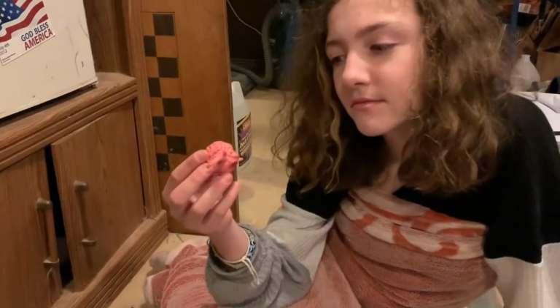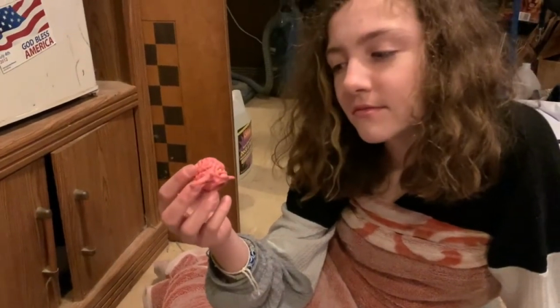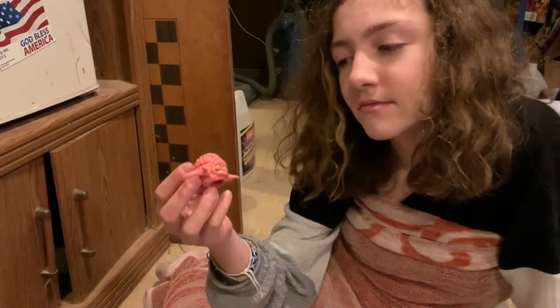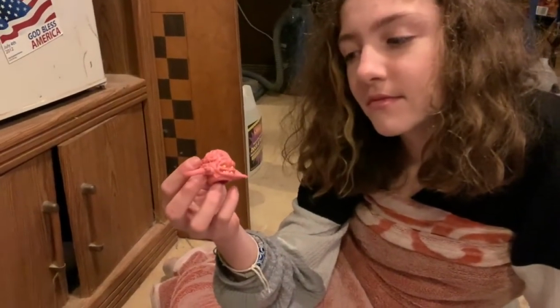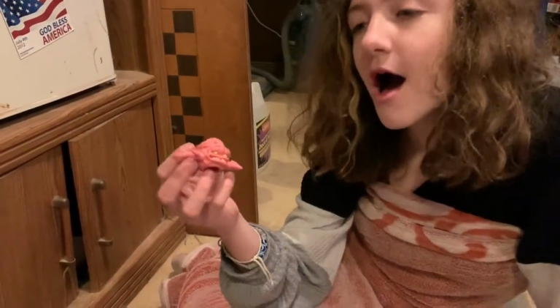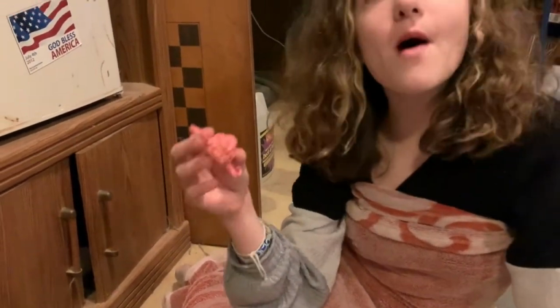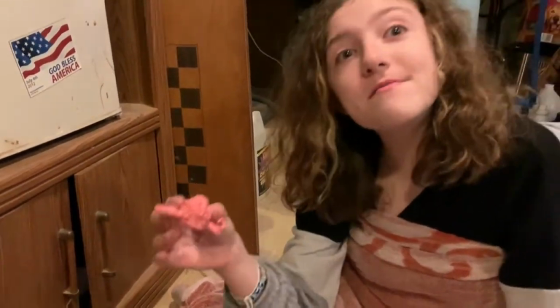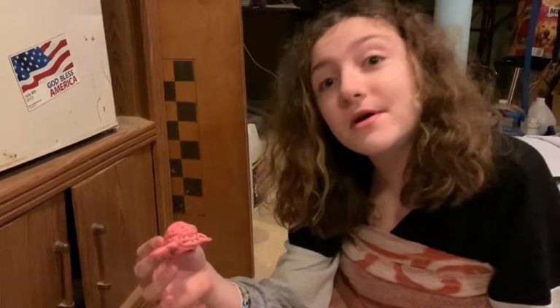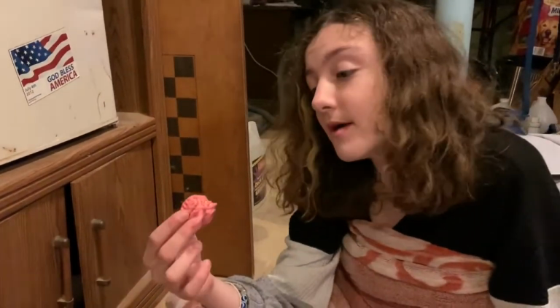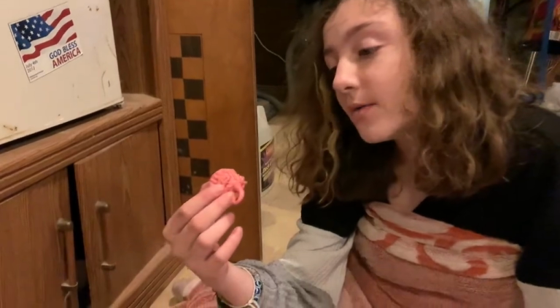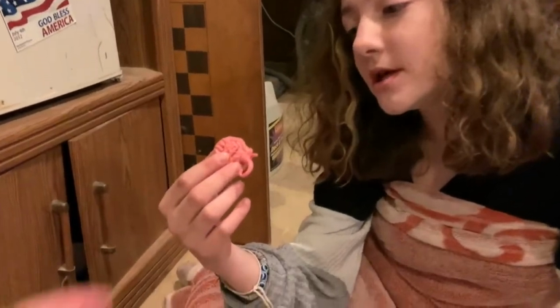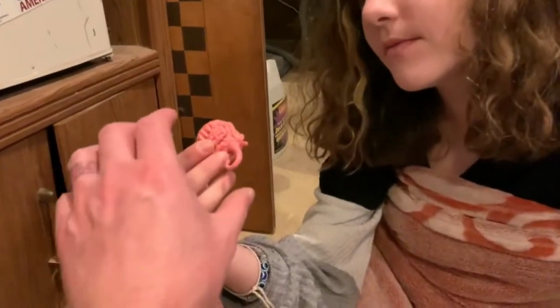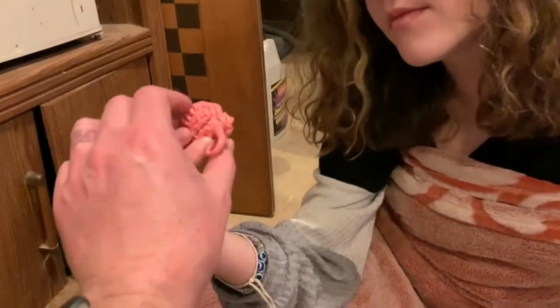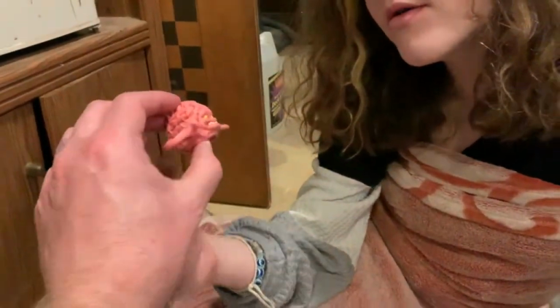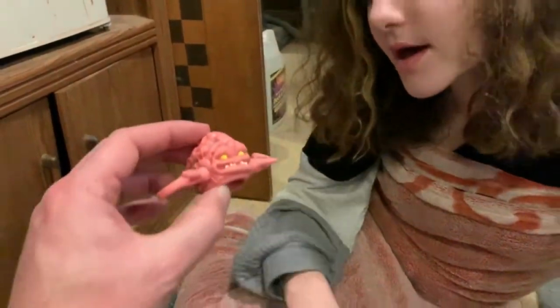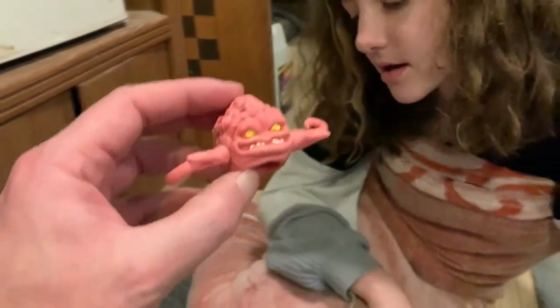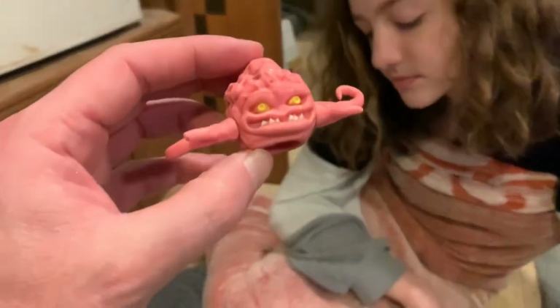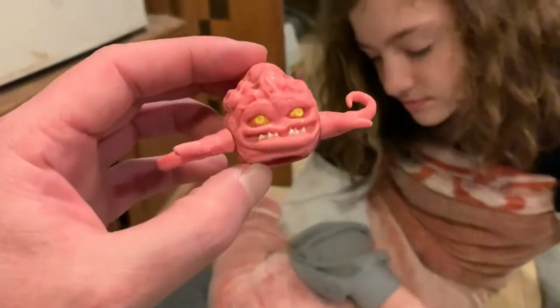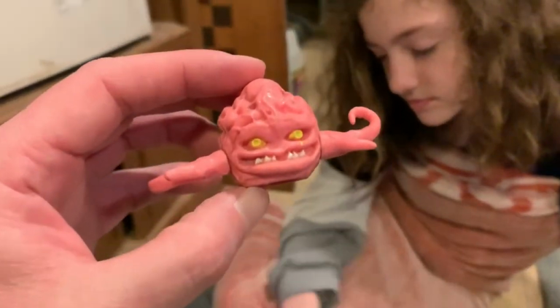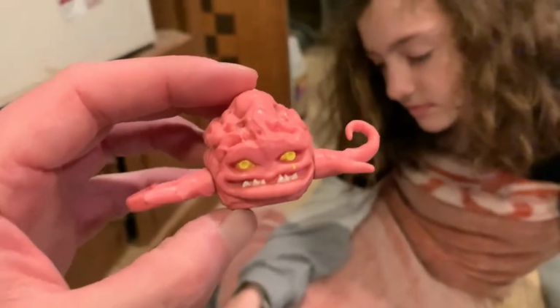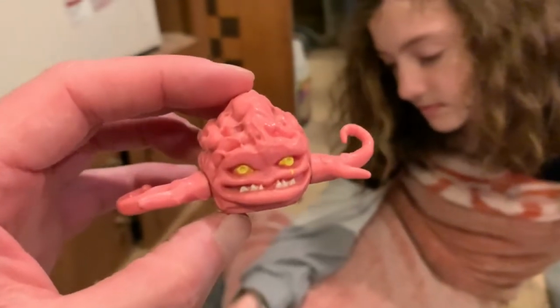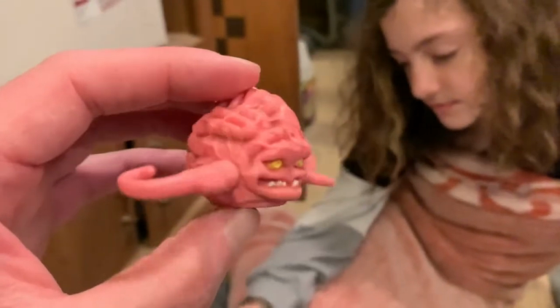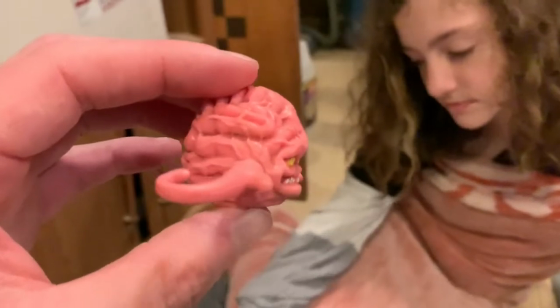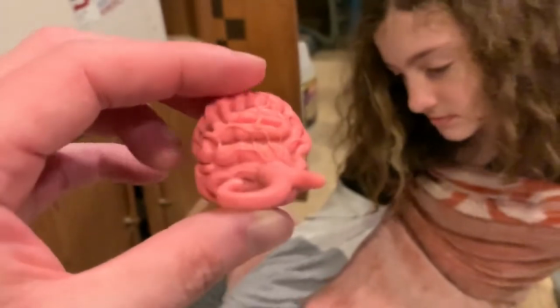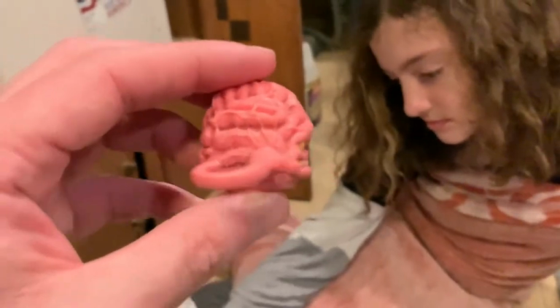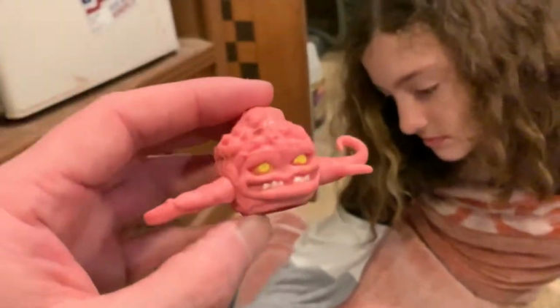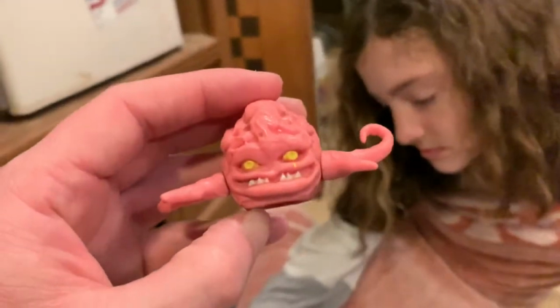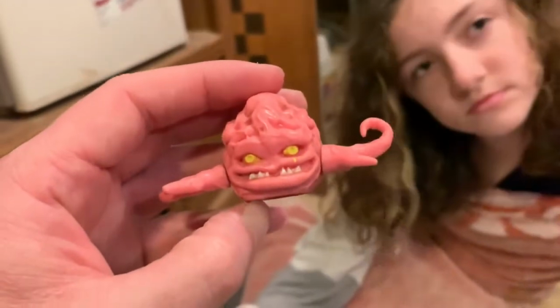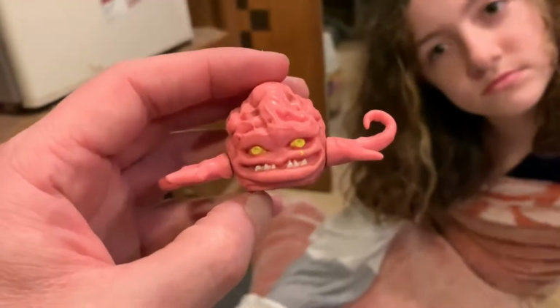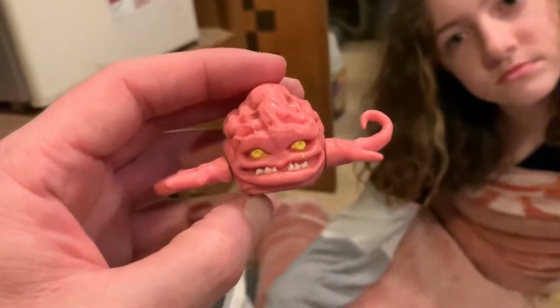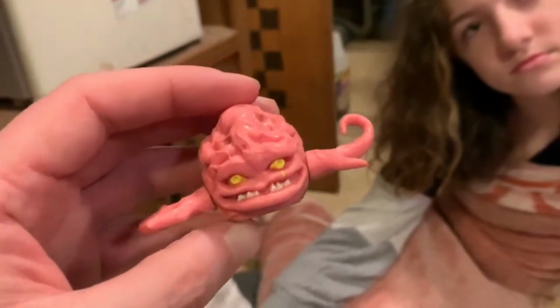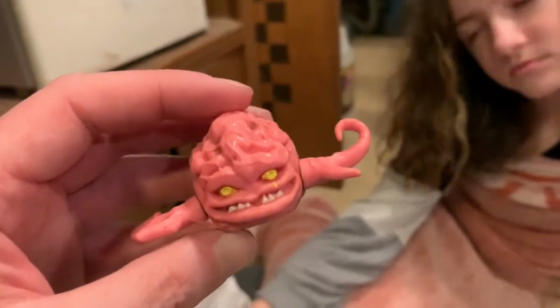This right there is Krang — from Ninja Turtles. I remember him. And I found the guy upstairs who he goes in — he controlled that robot guy. I wish I brought that down, but that's another thing I forgot to do.